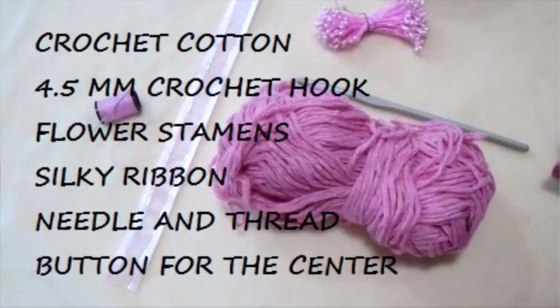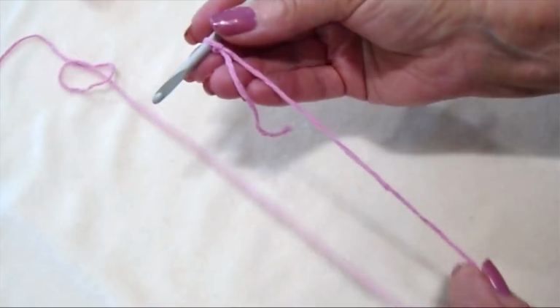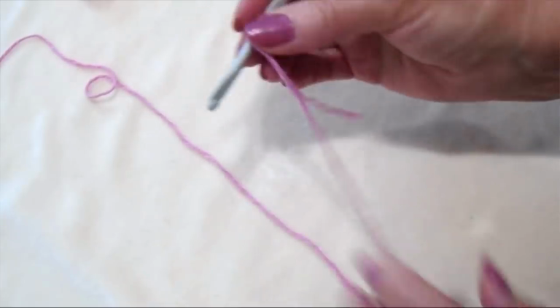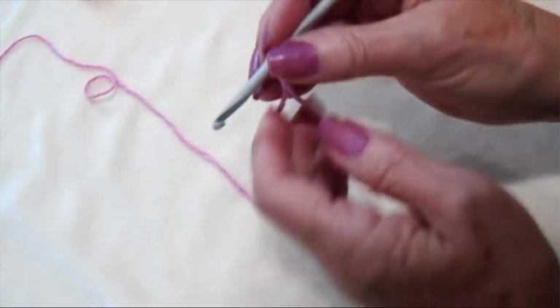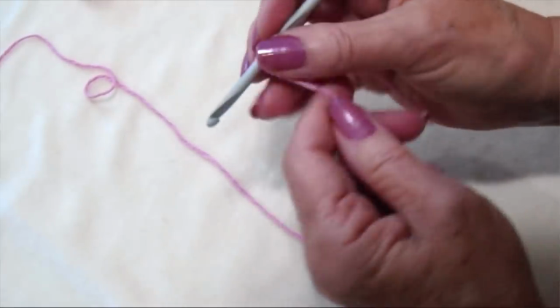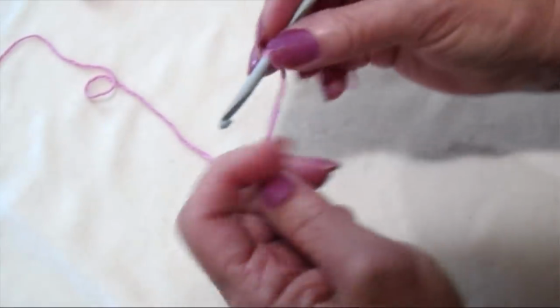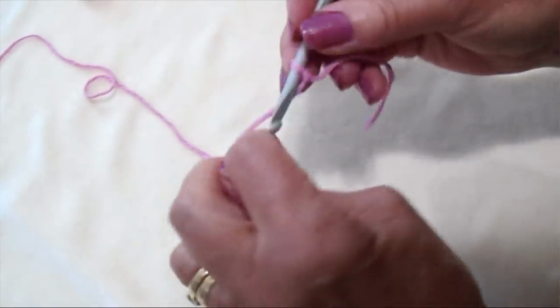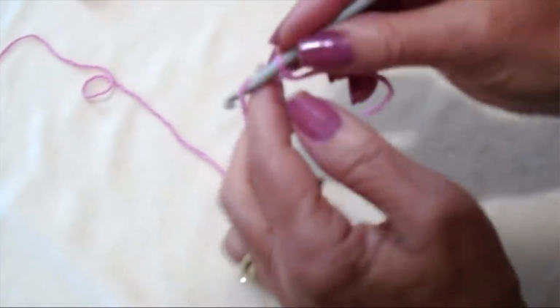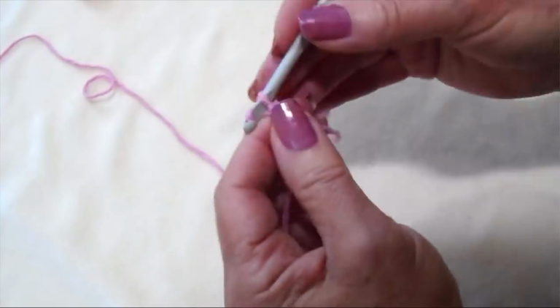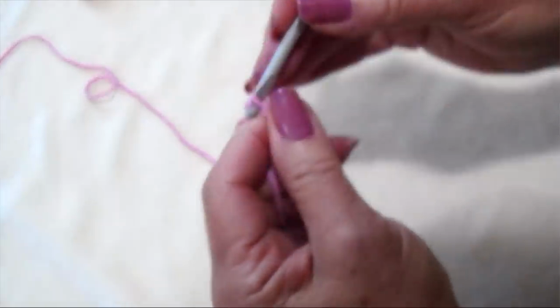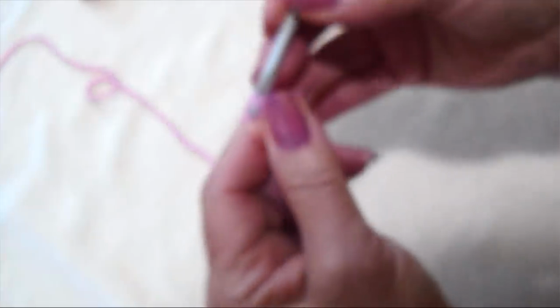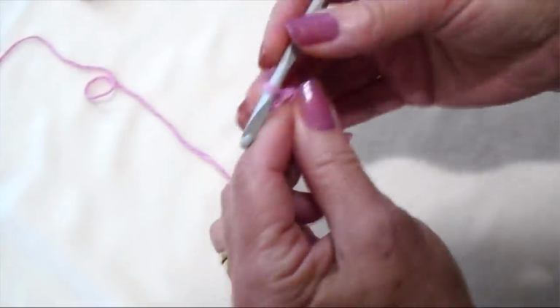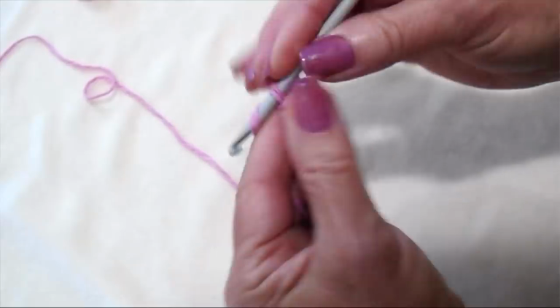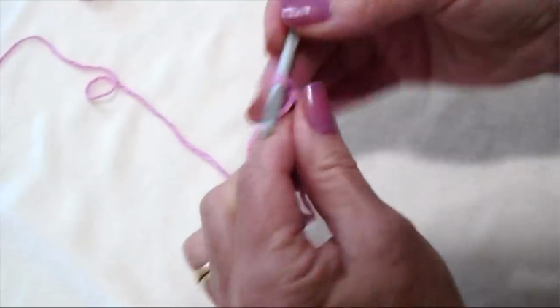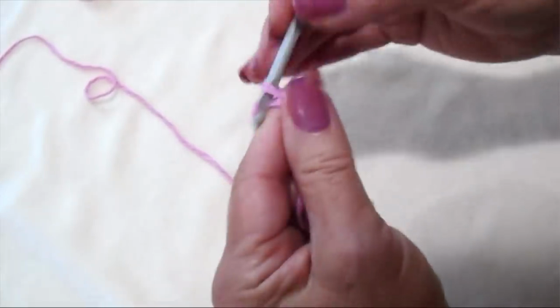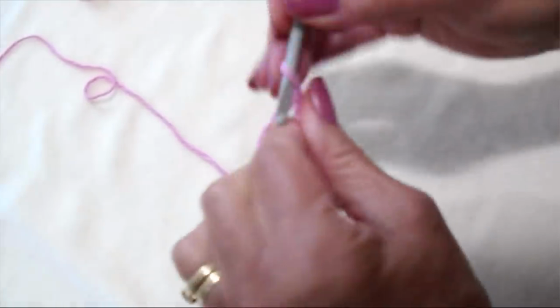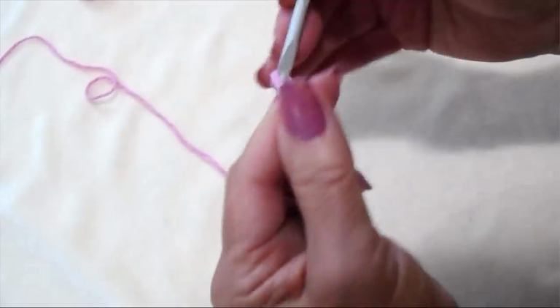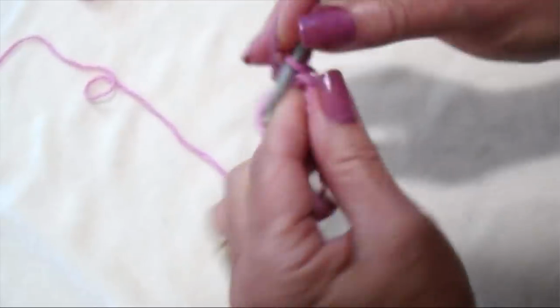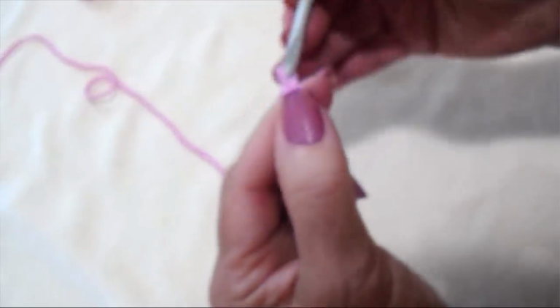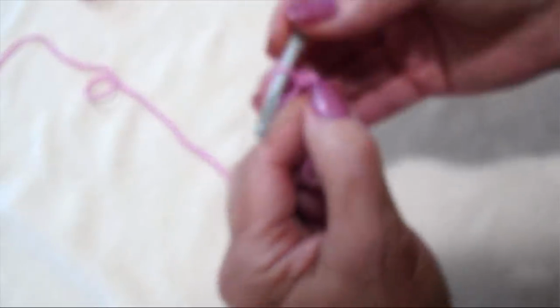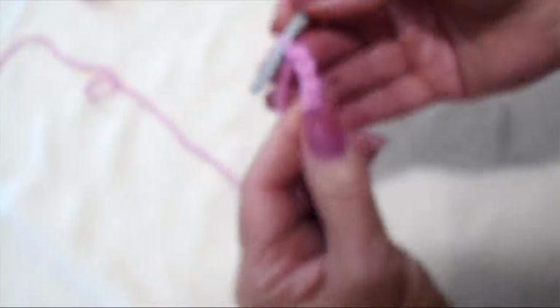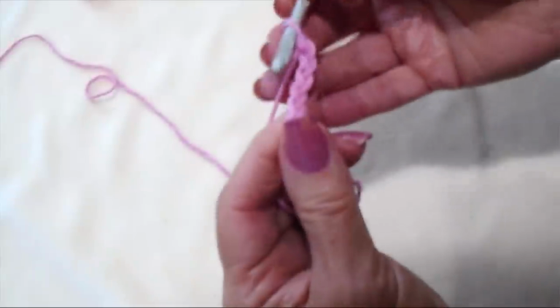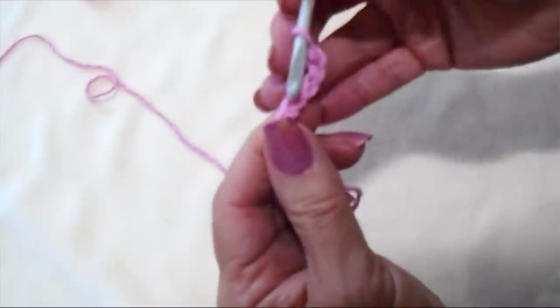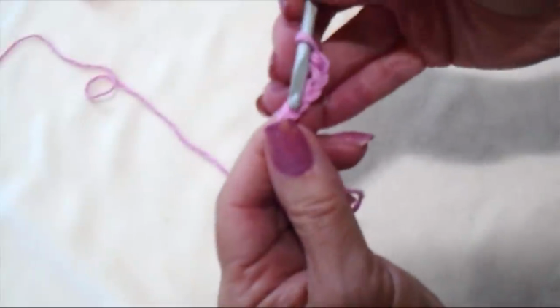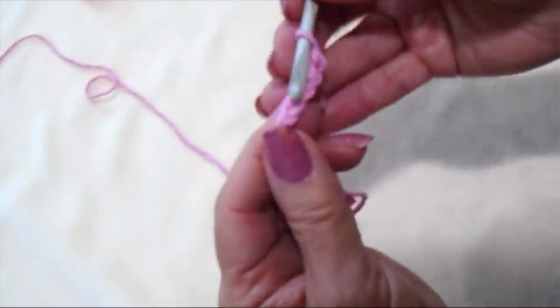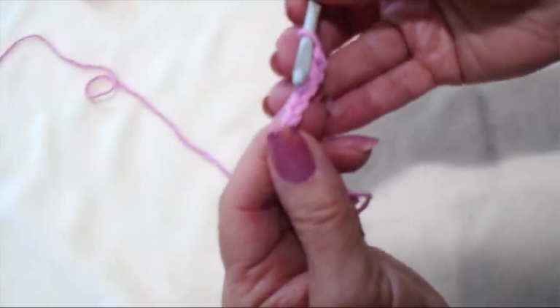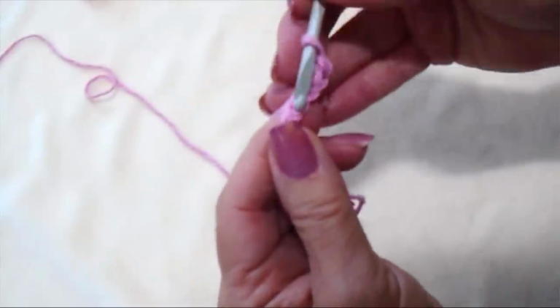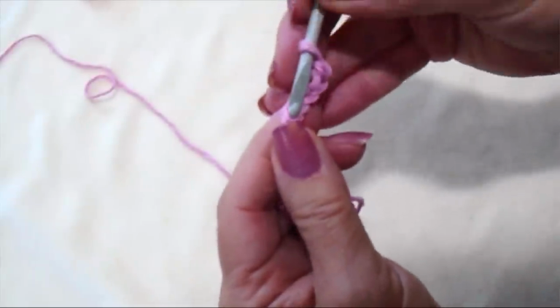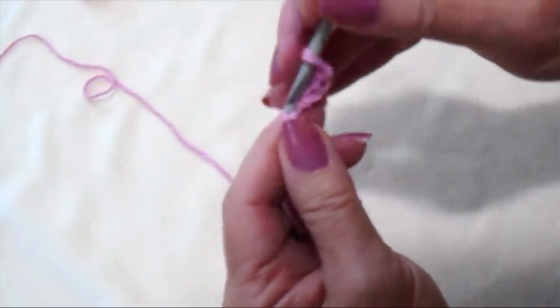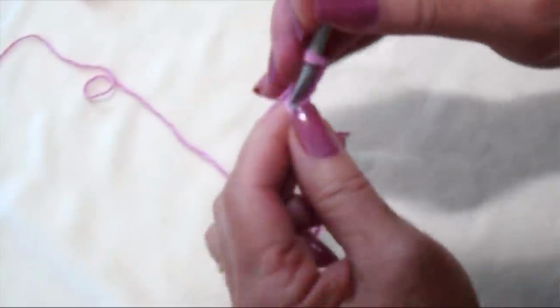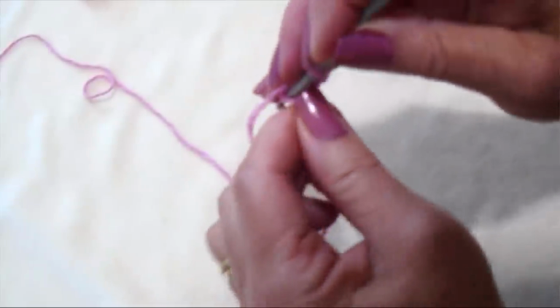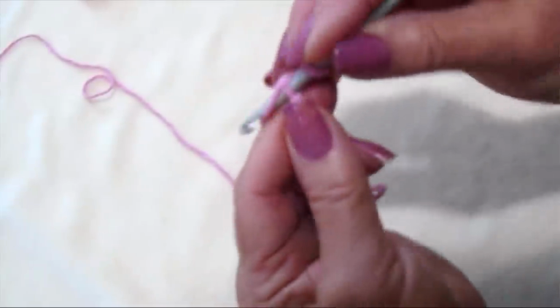I'm going to begin with chain 5 — 1, 2, 3, 4, 5 — then slip stitch to join to form a ring.